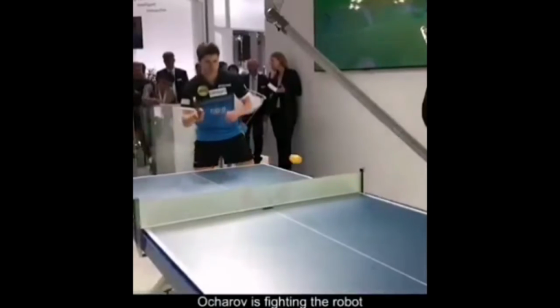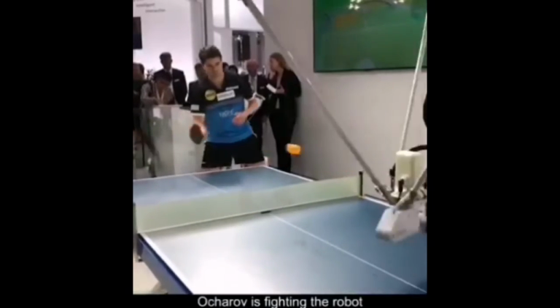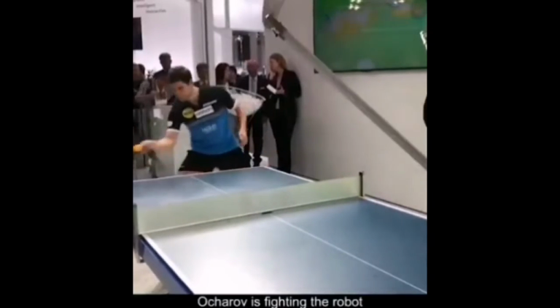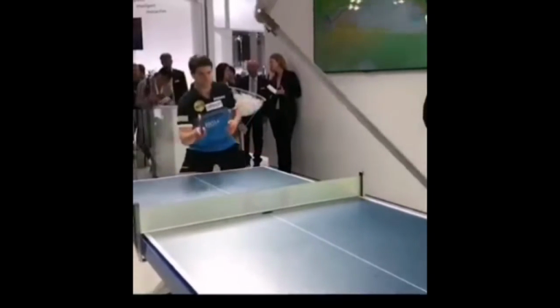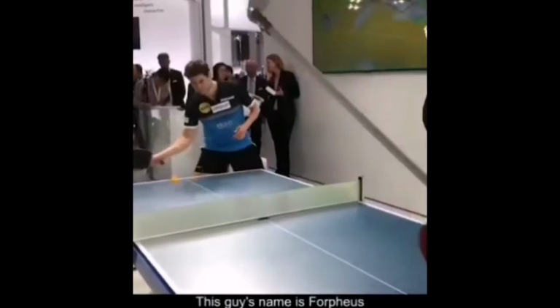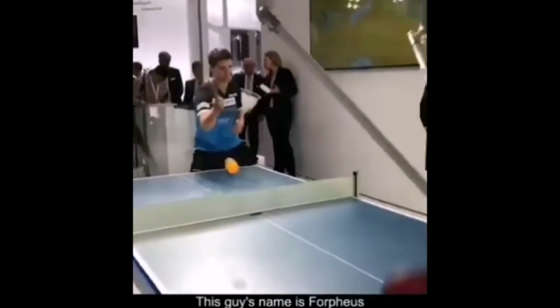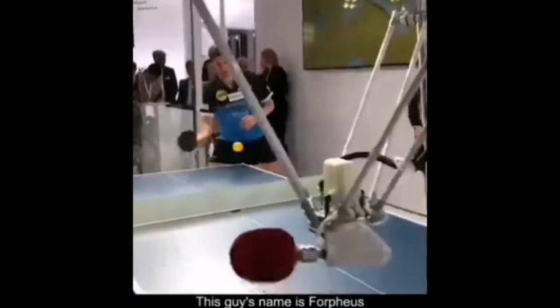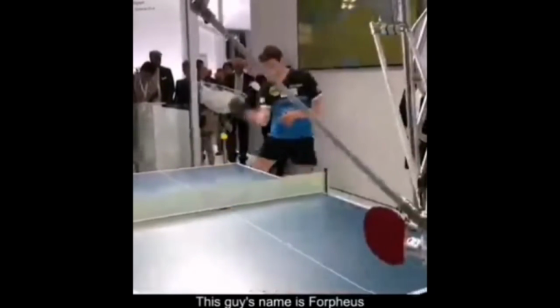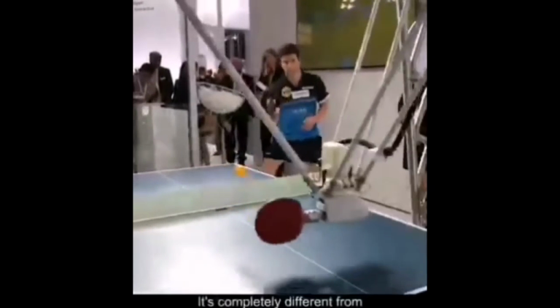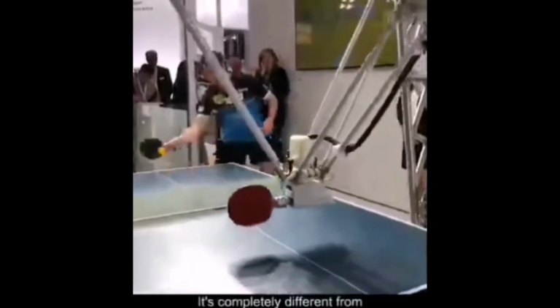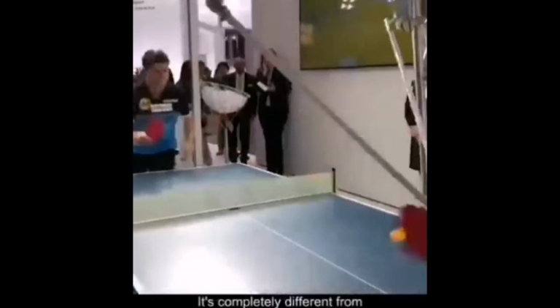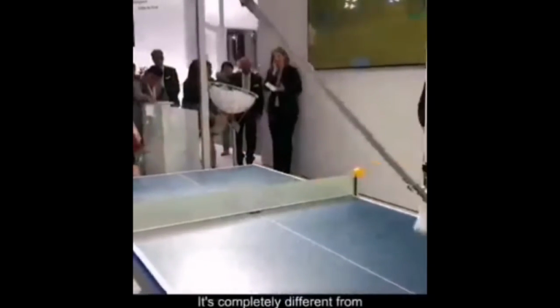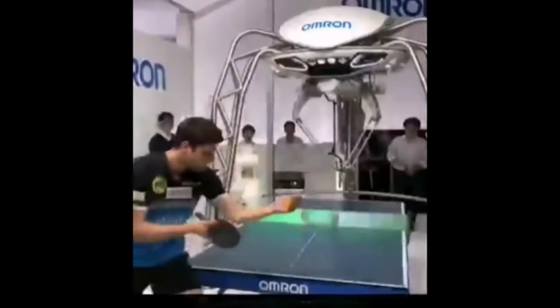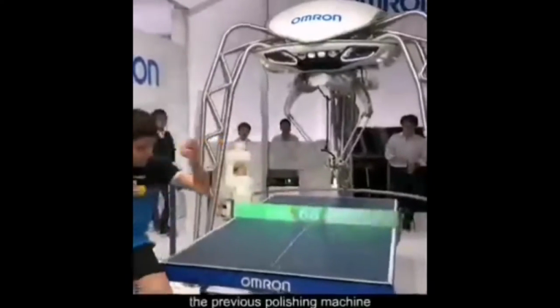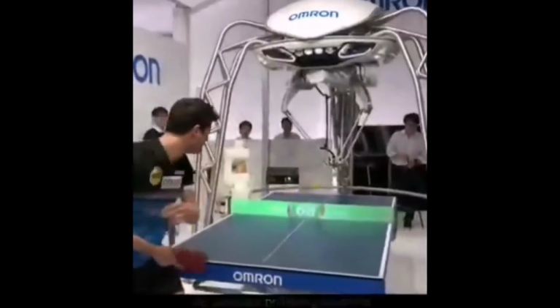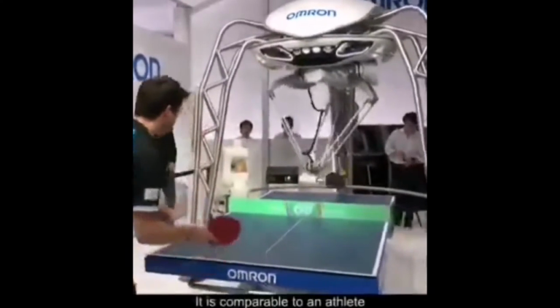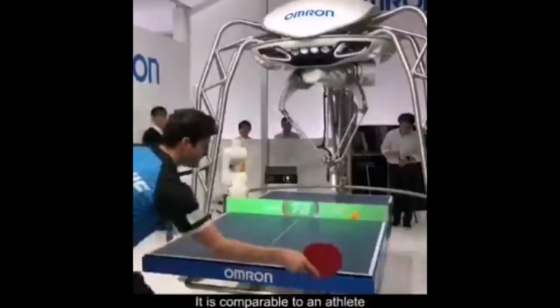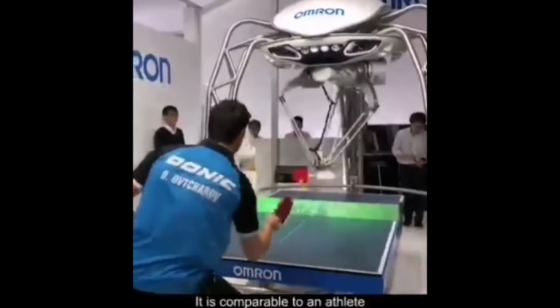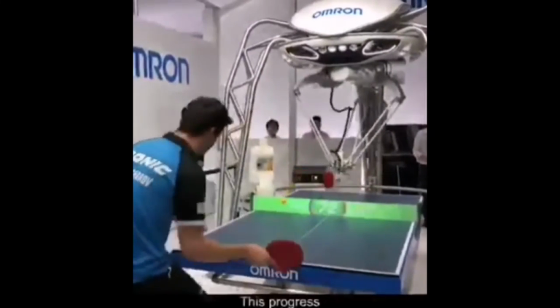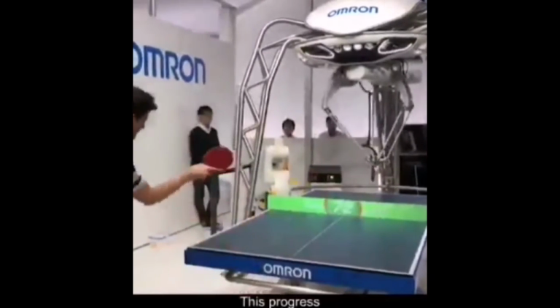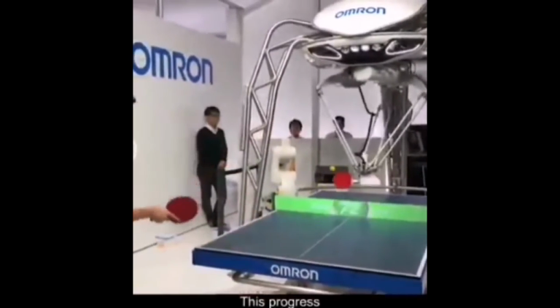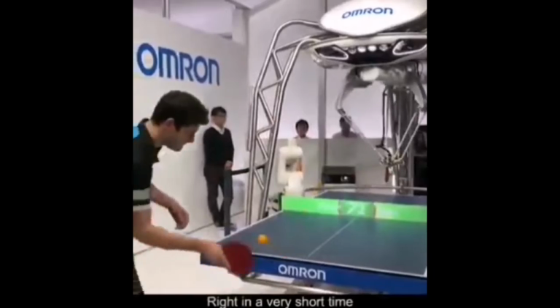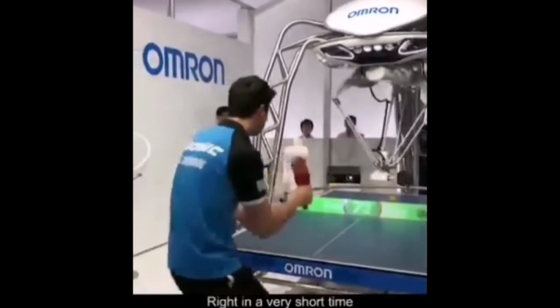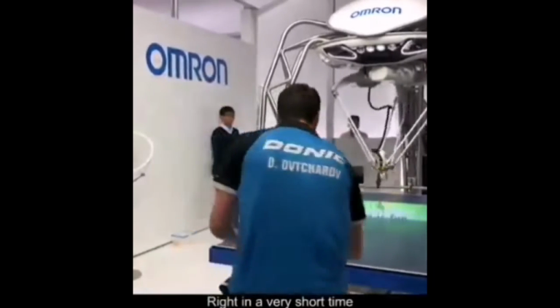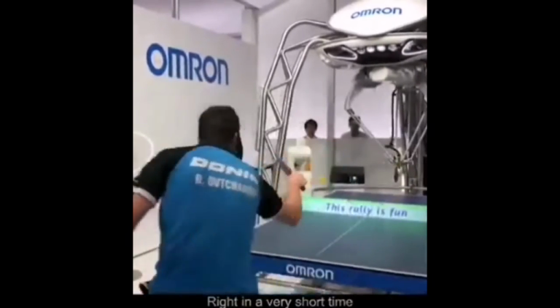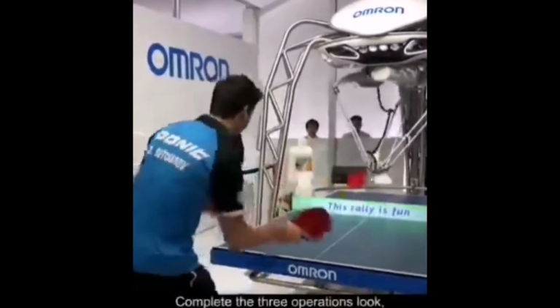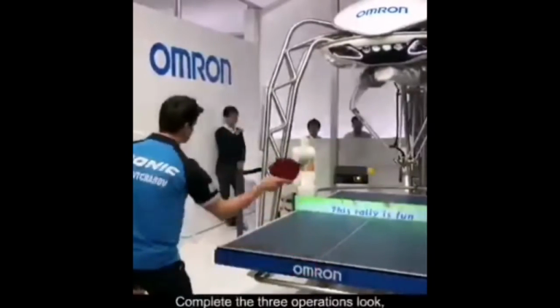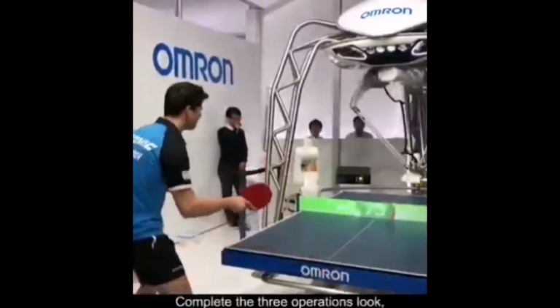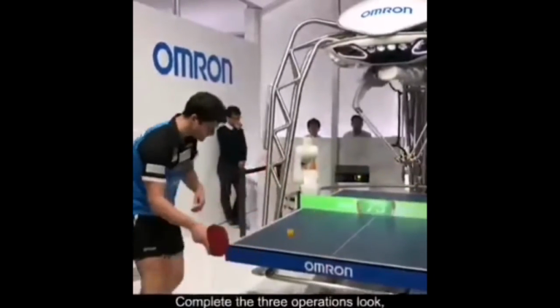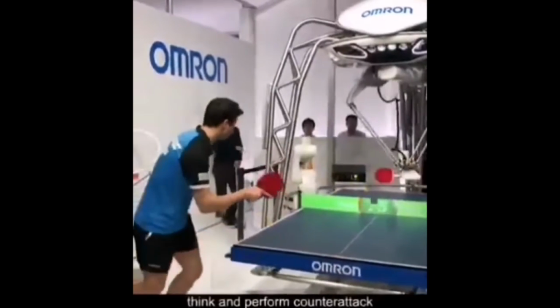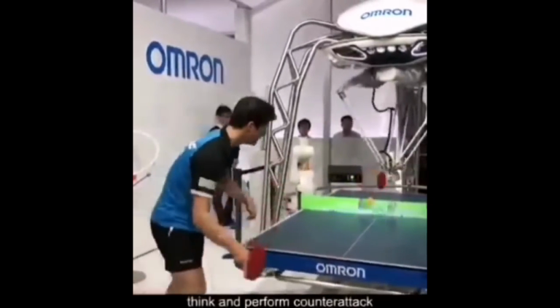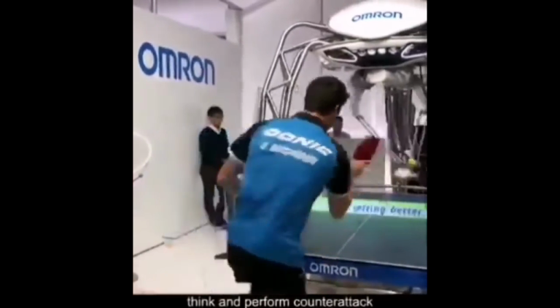A robot called Forfius is fighting a human at ping-pong. This robot is completely different from previous machines — it is comparable to an athlete, able to complete three operations in a very short time: look, think, and perform a counterattack.